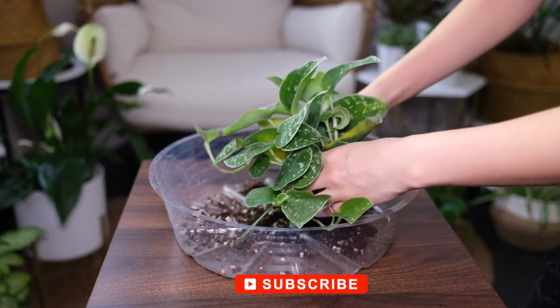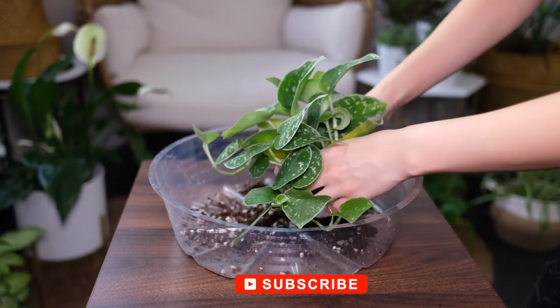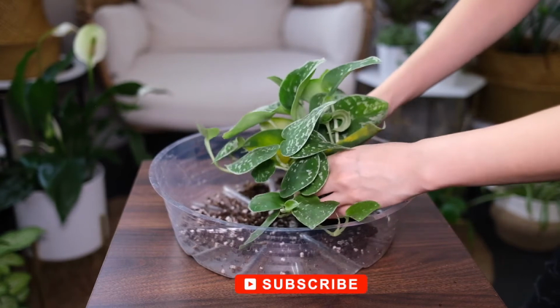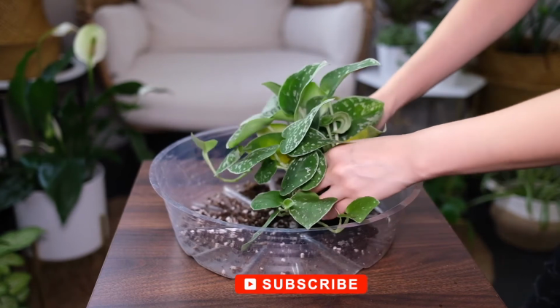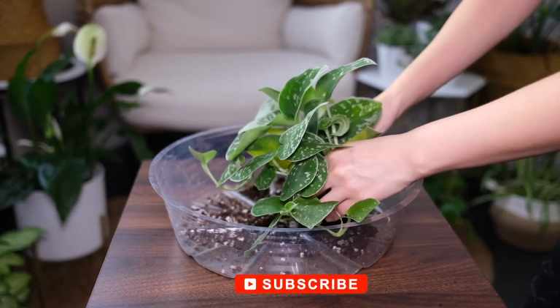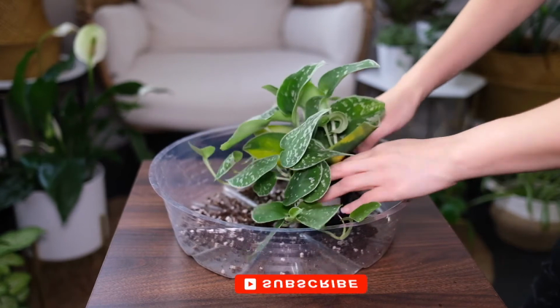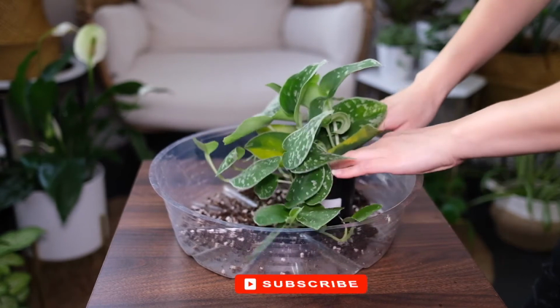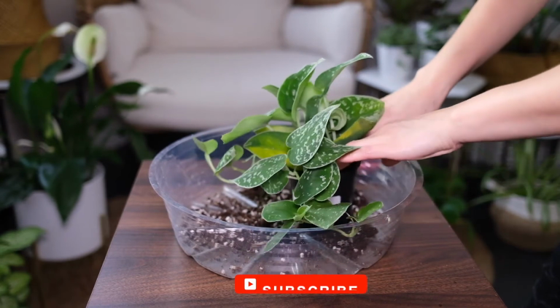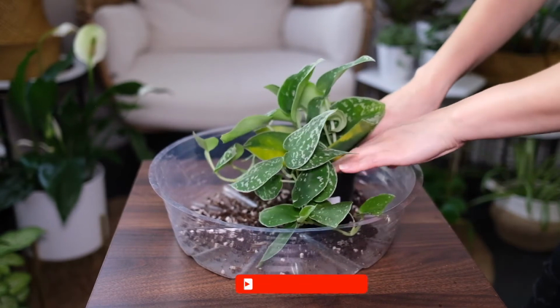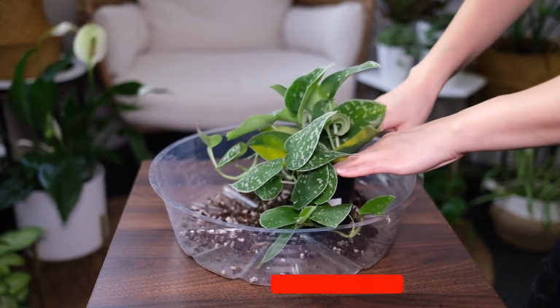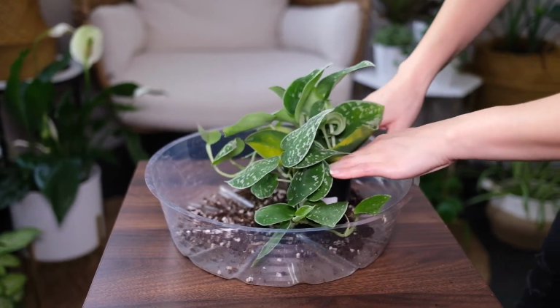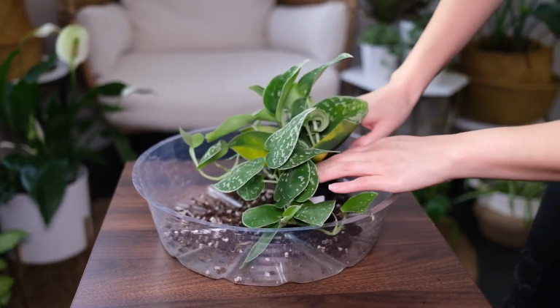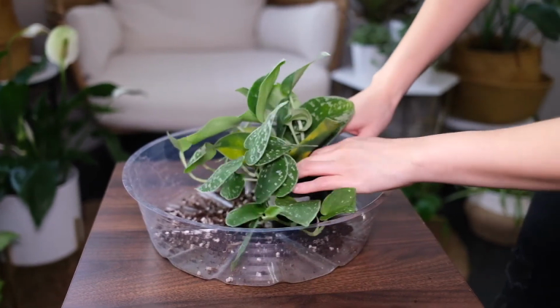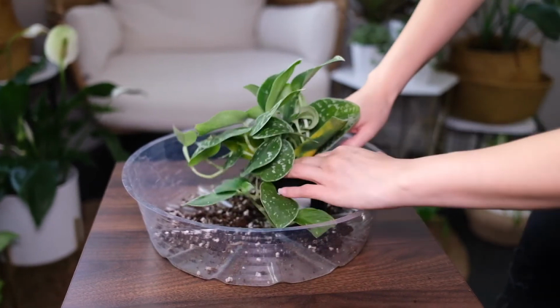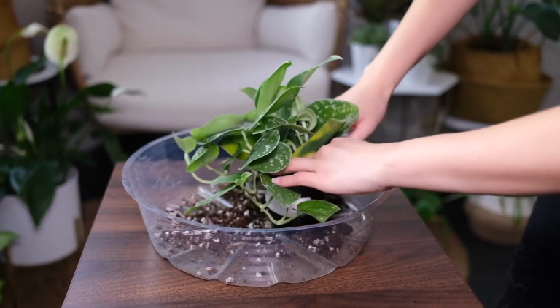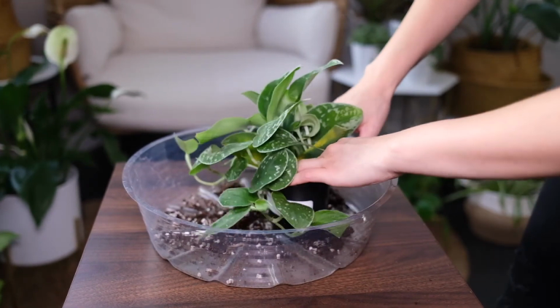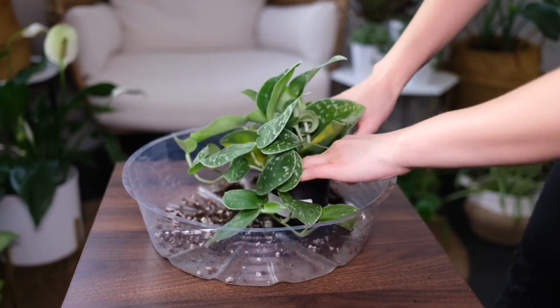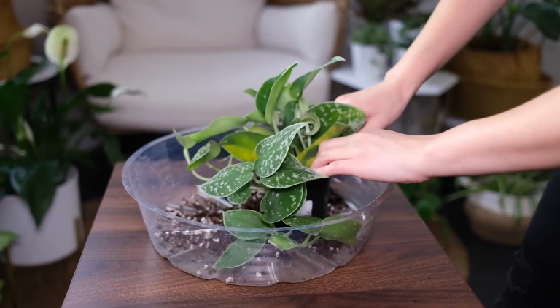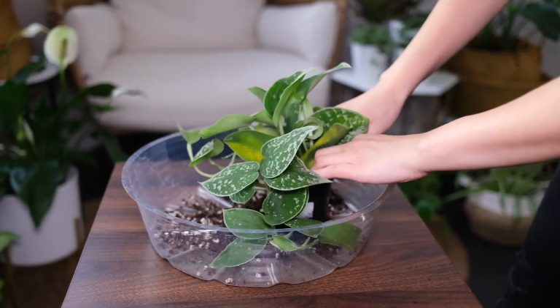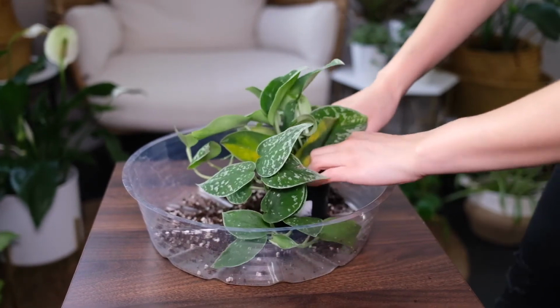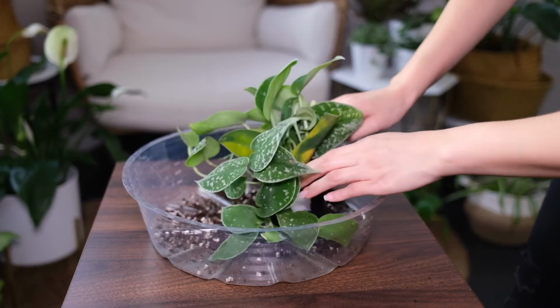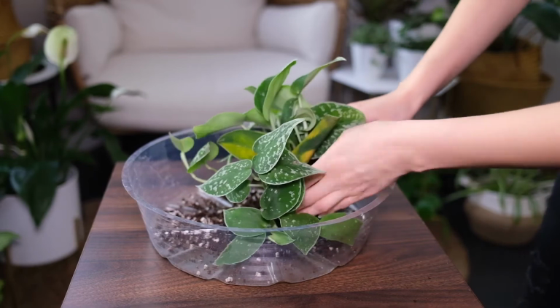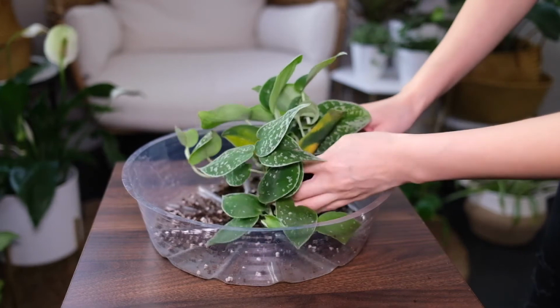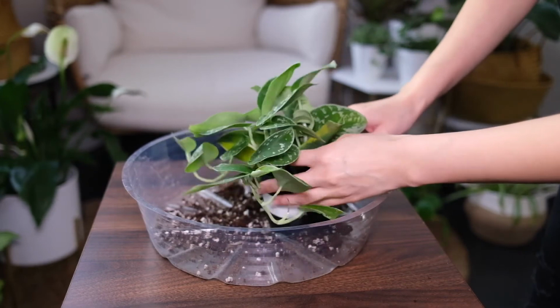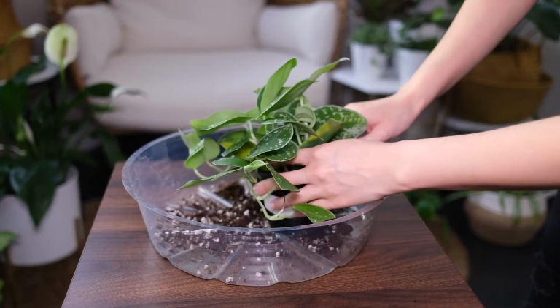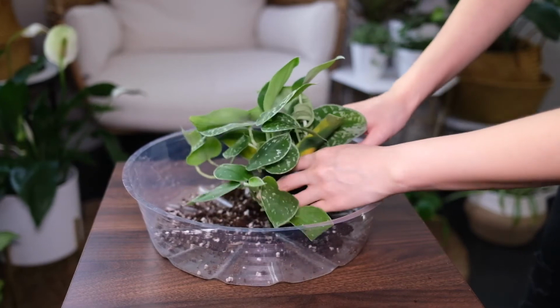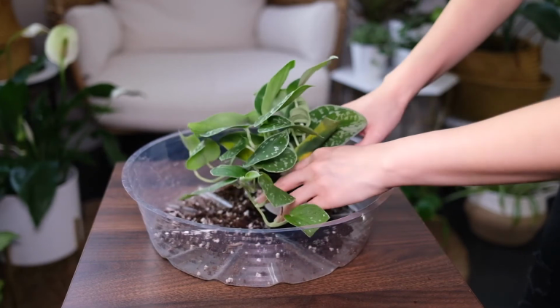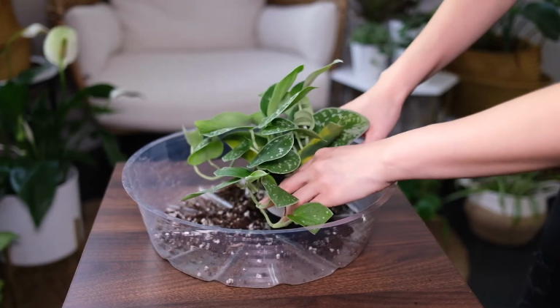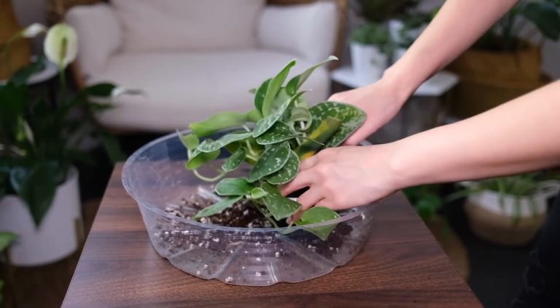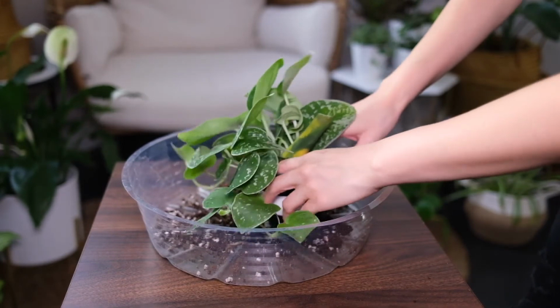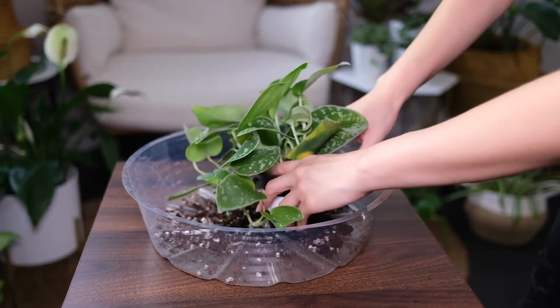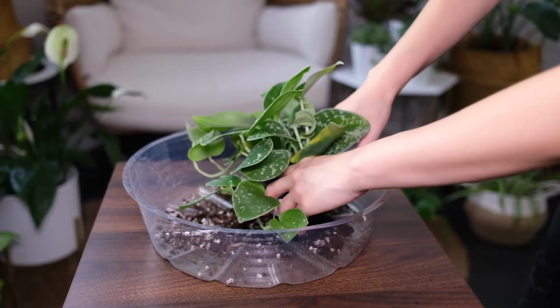This plant needs to grow in a well-drained pot. The growth of the plant will slow down if the soil becomes soggy.